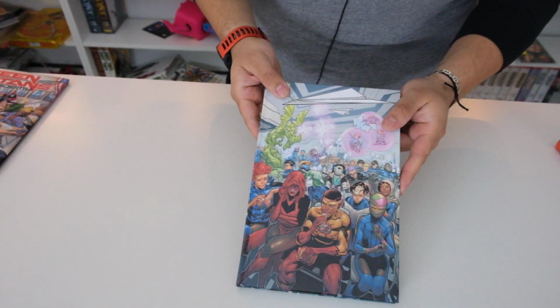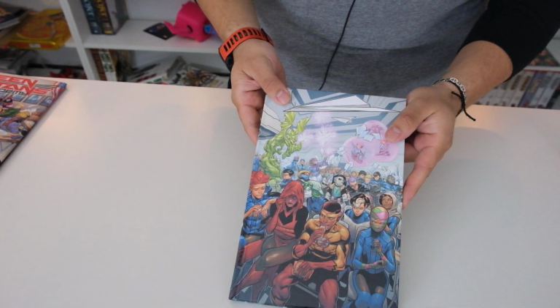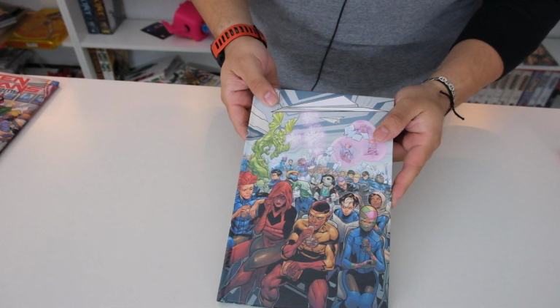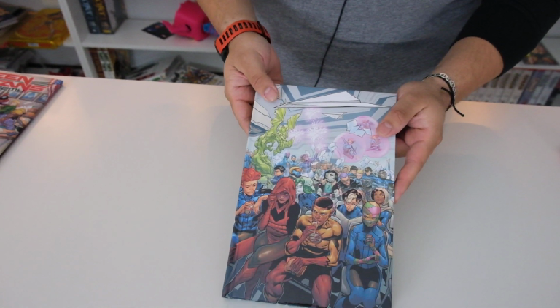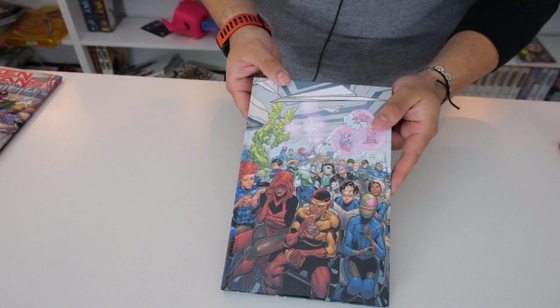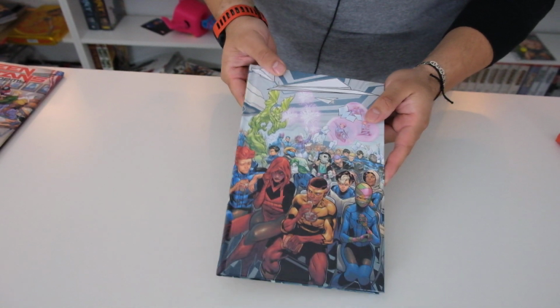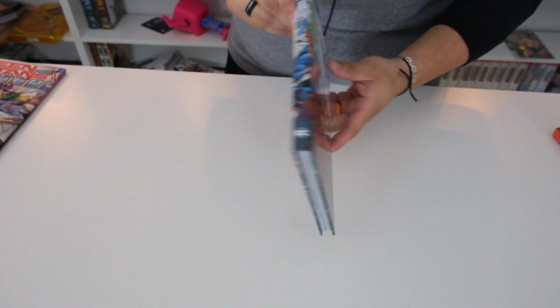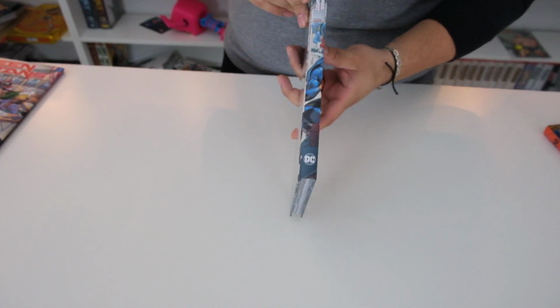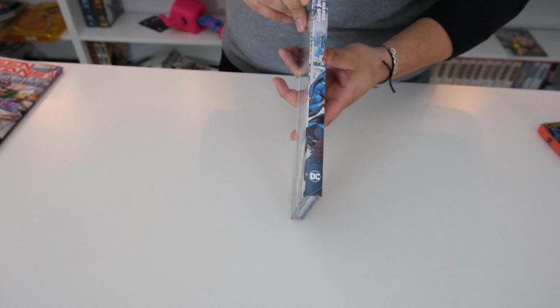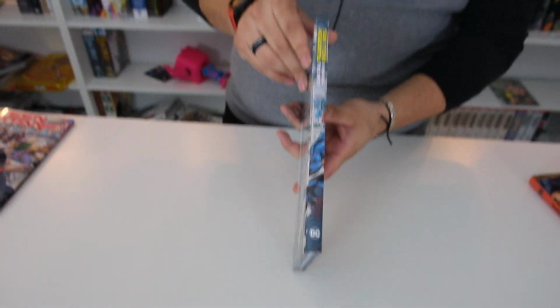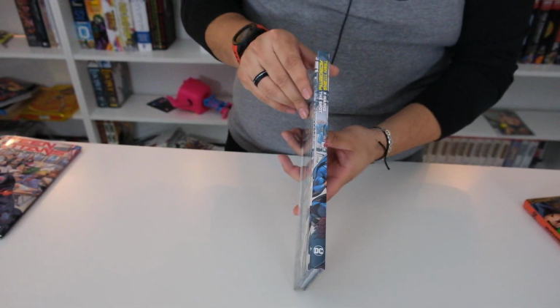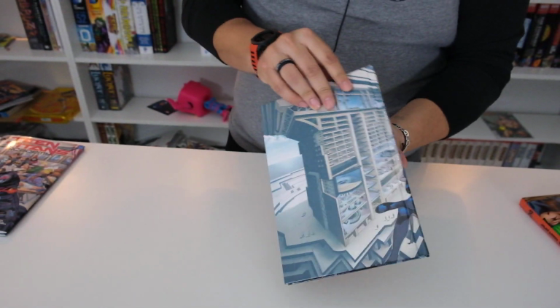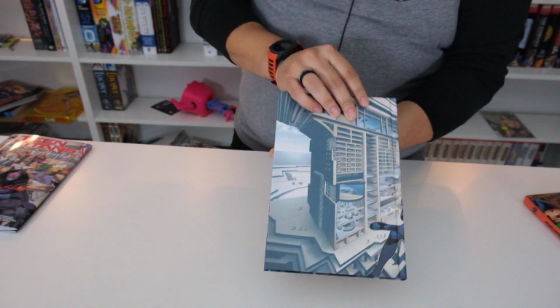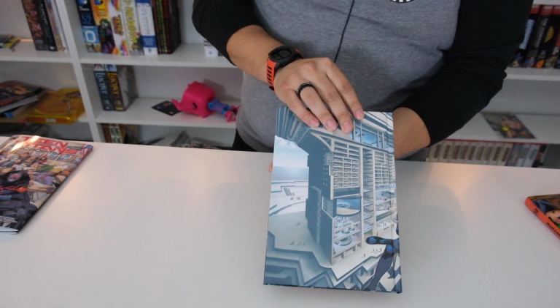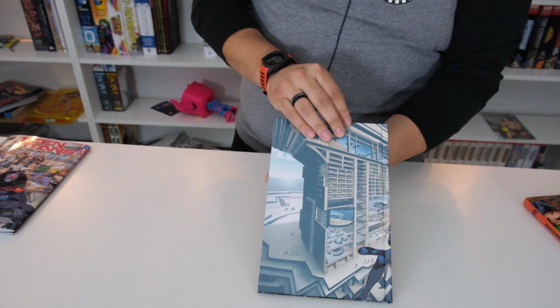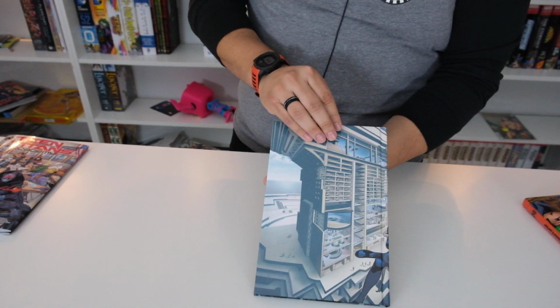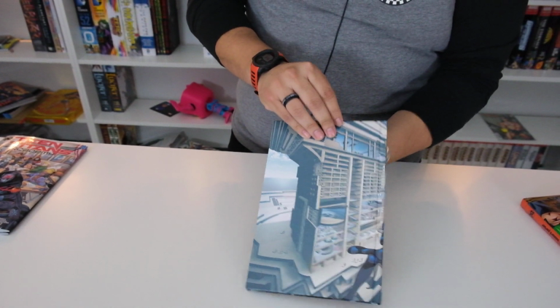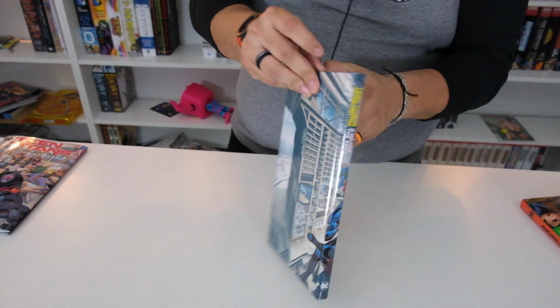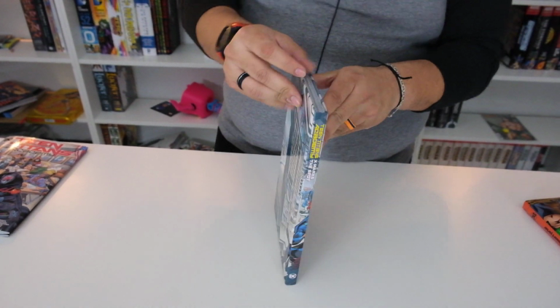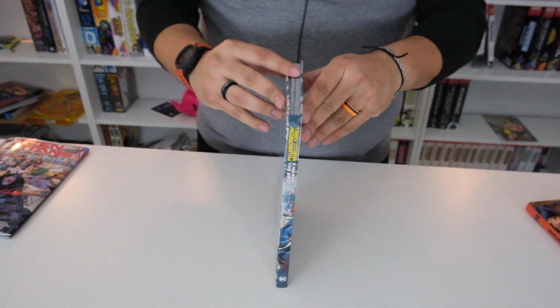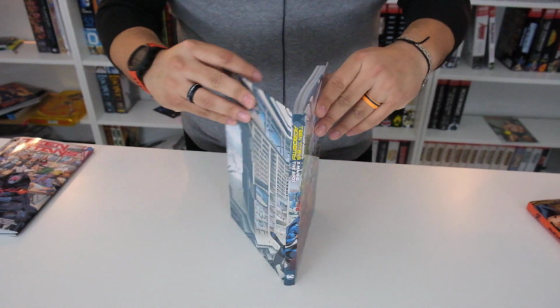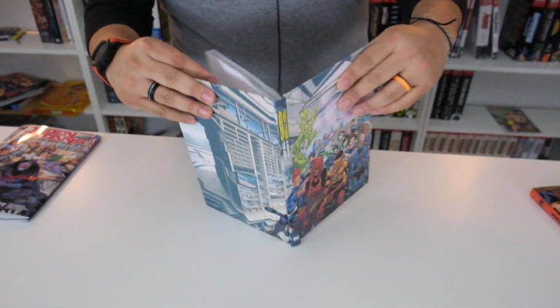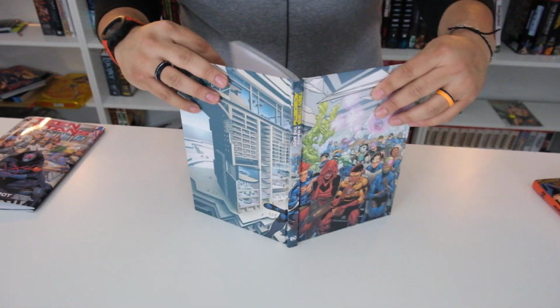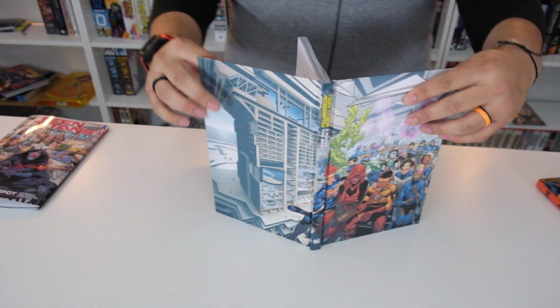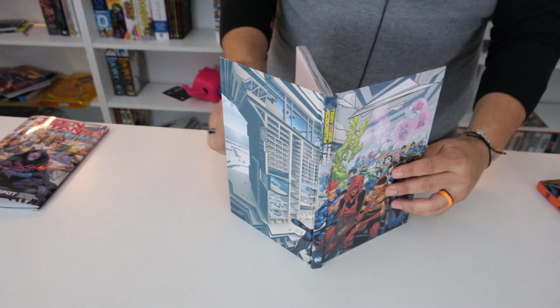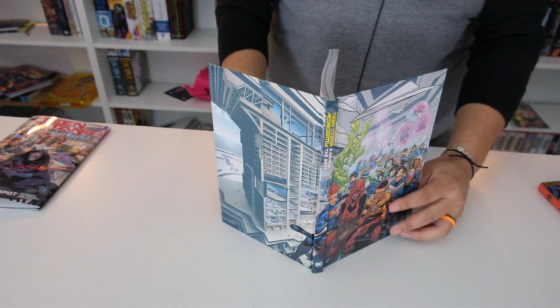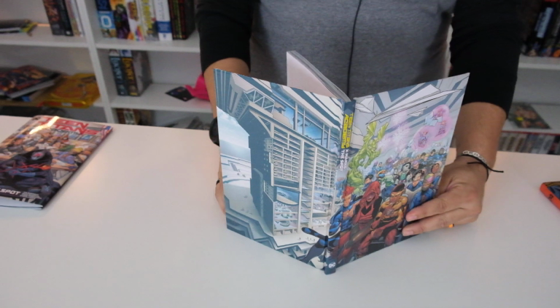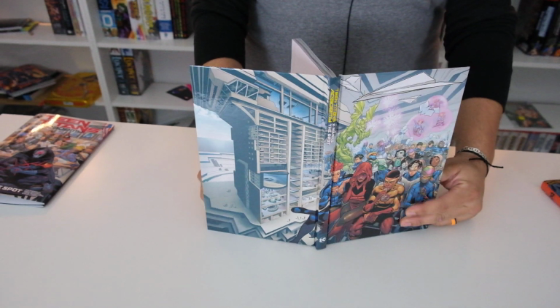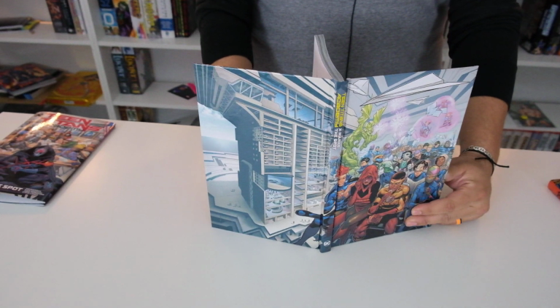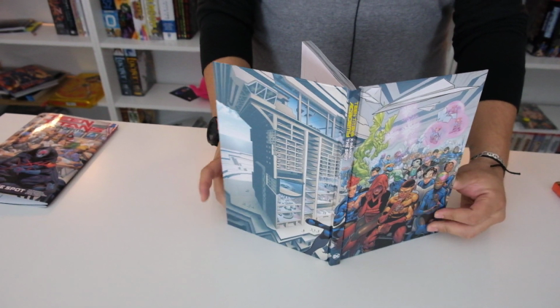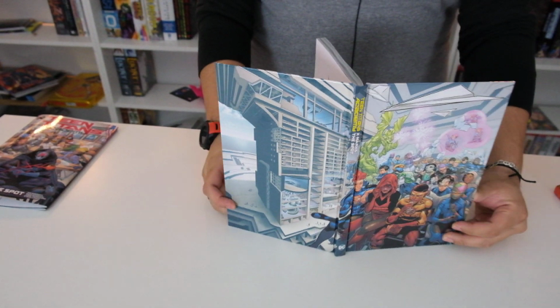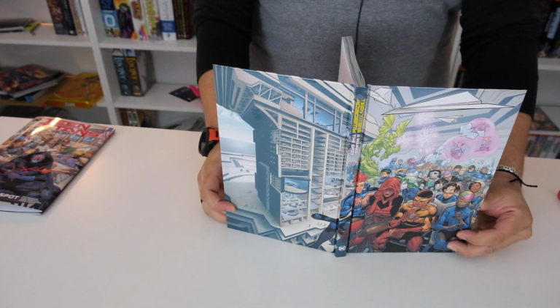All right, so here's the front, the spine, and the back, all together now. Woo! That's cool.